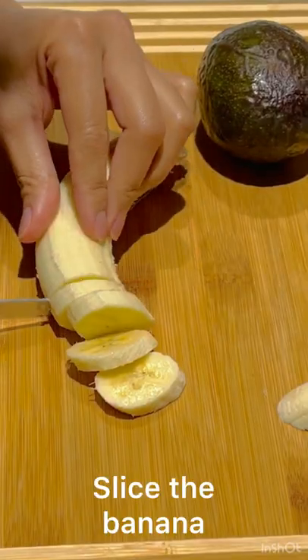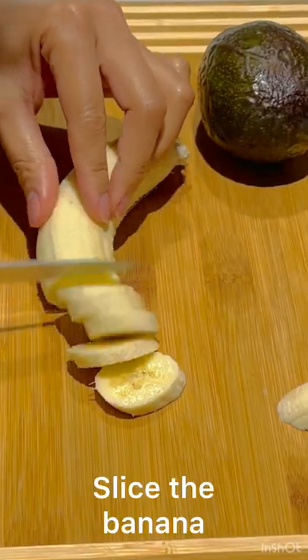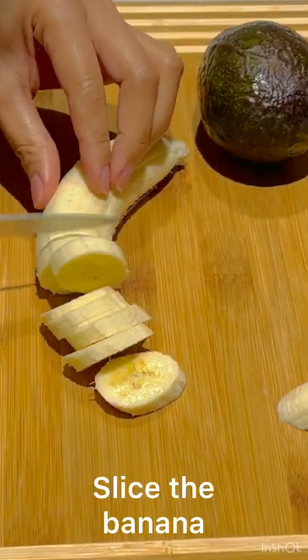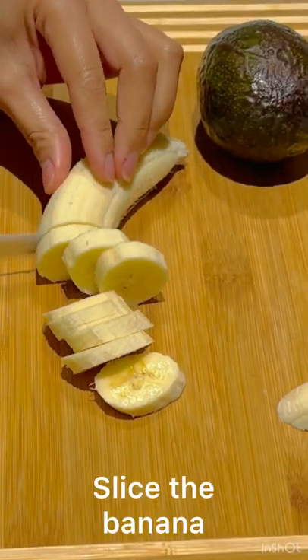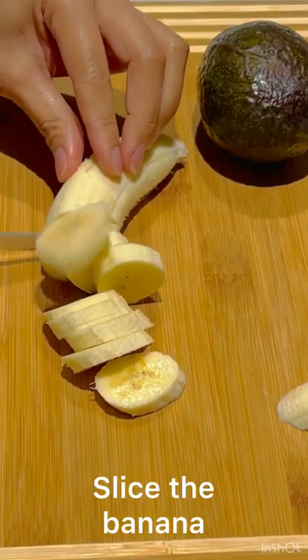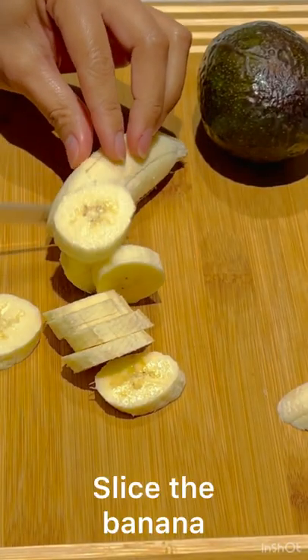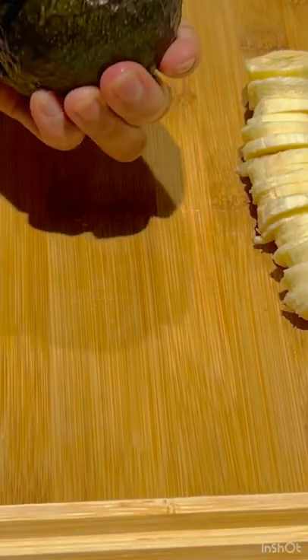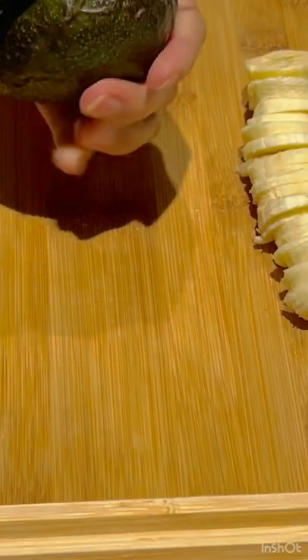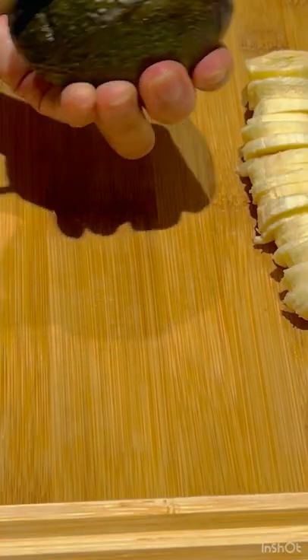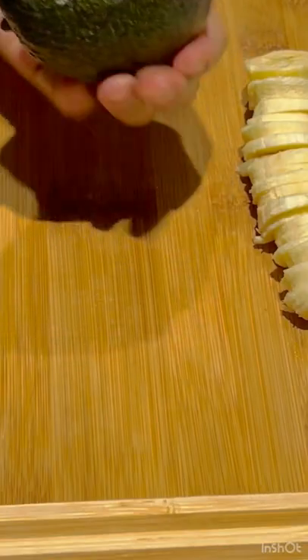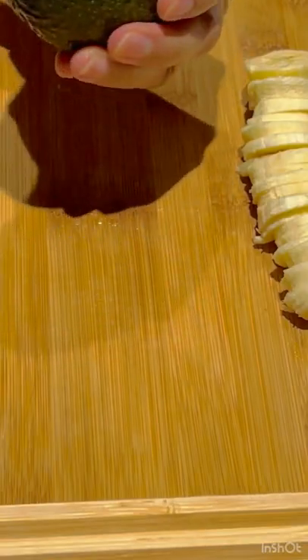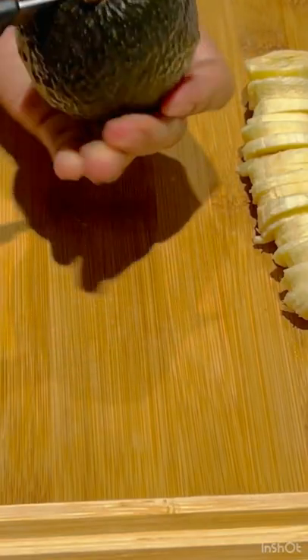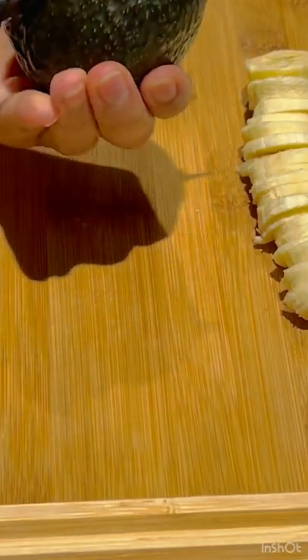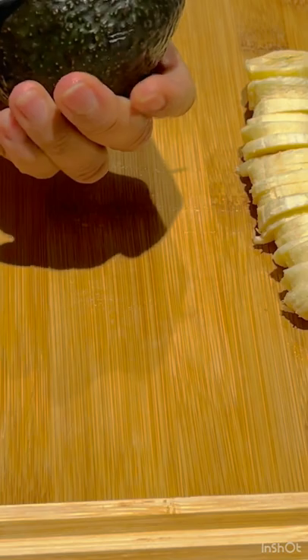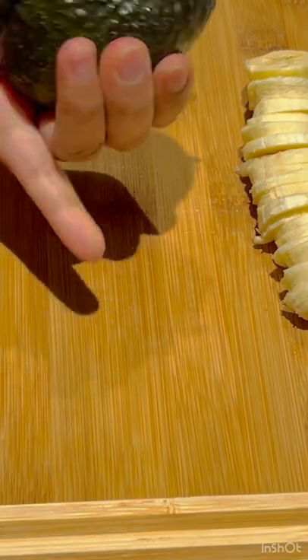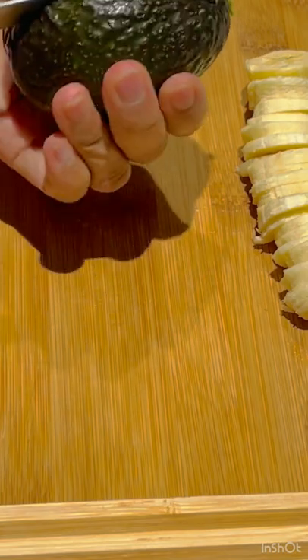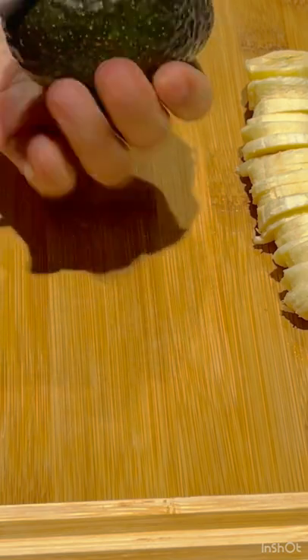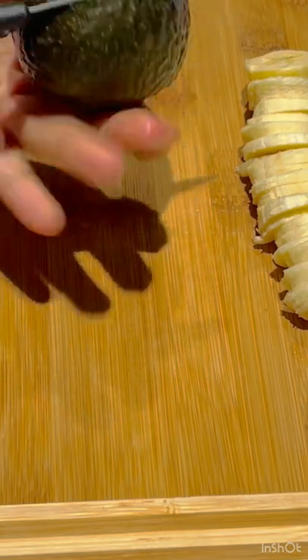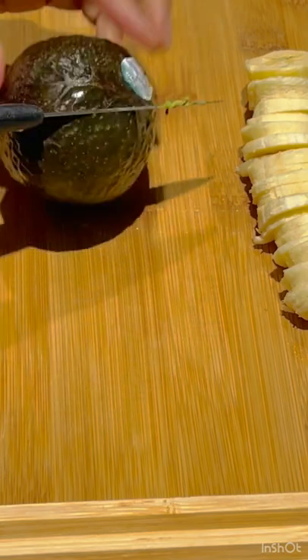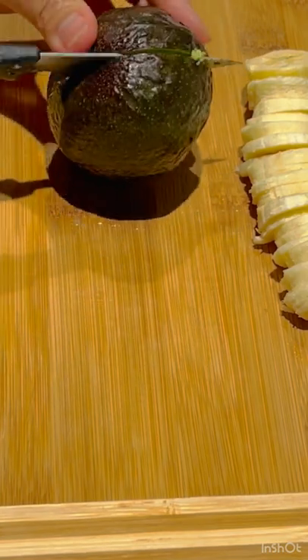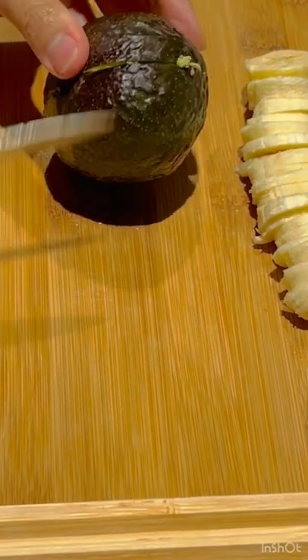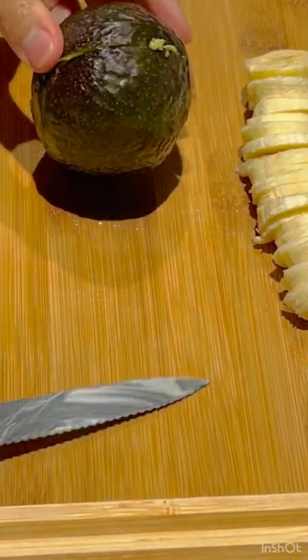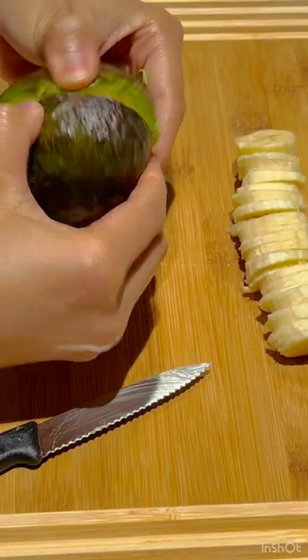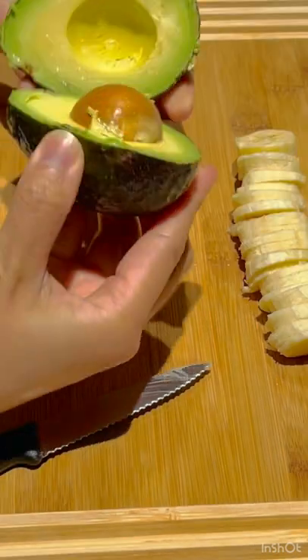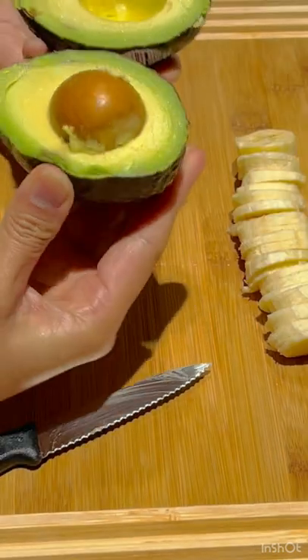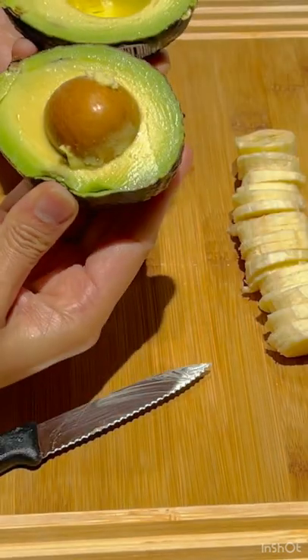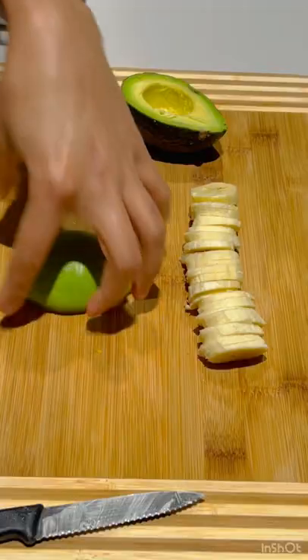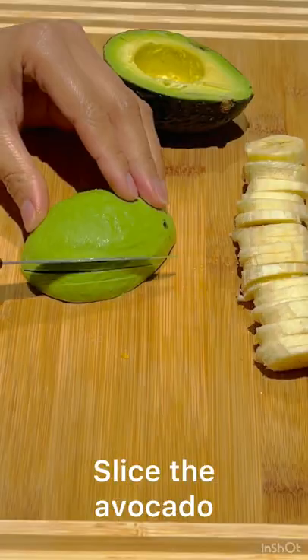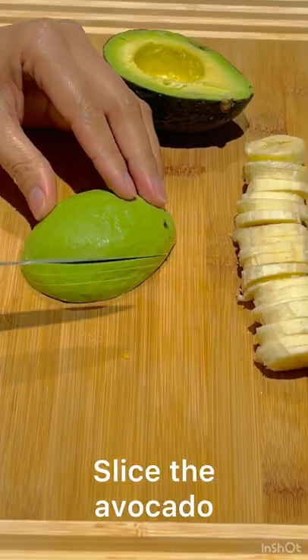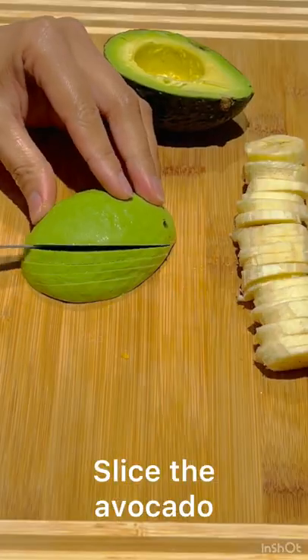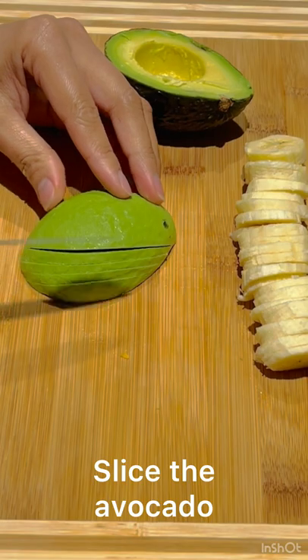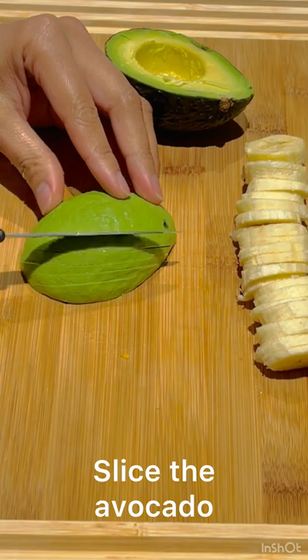First, slice the banana. Open one avocado. Slice the avocado.